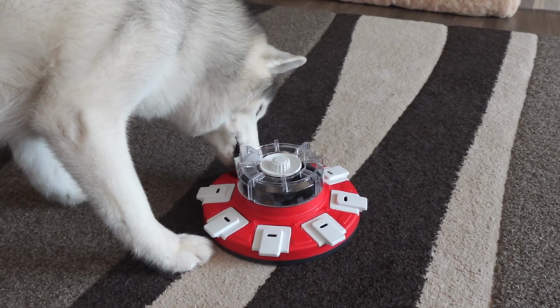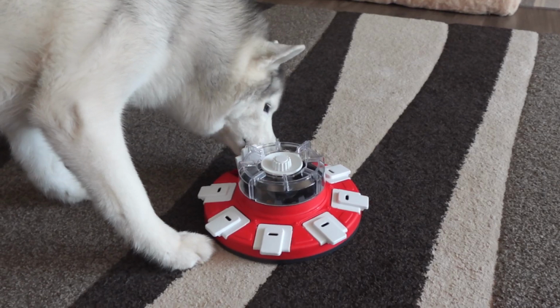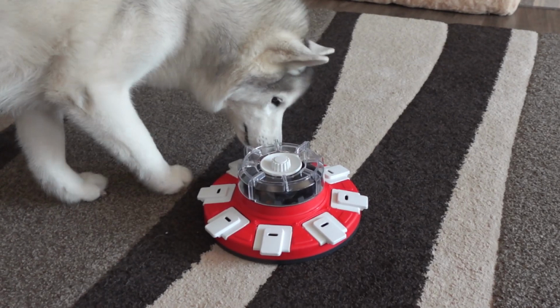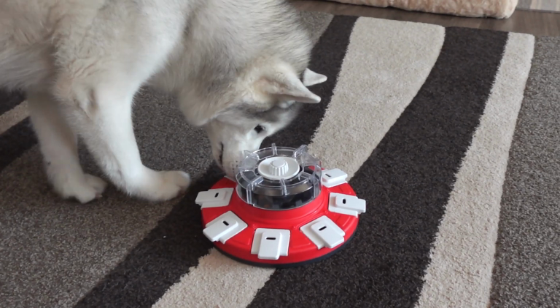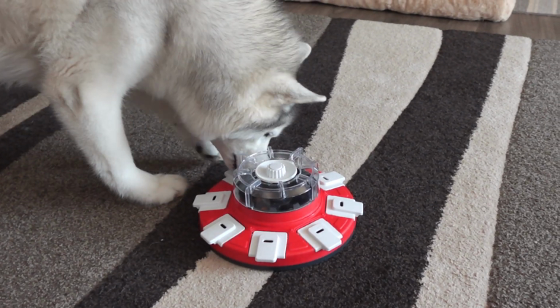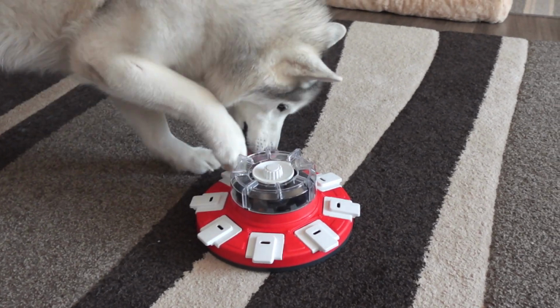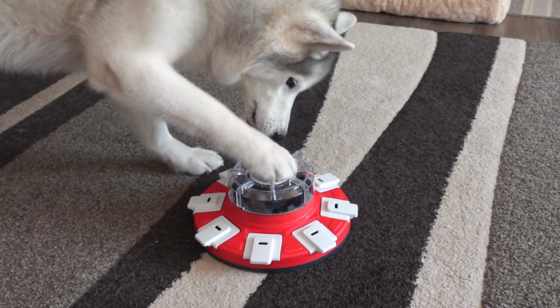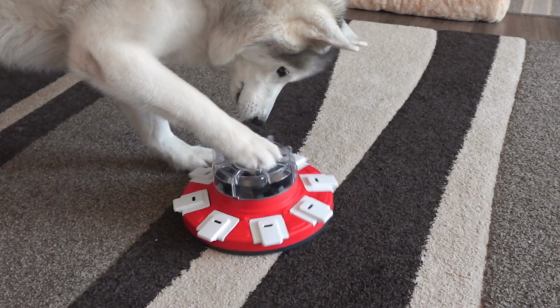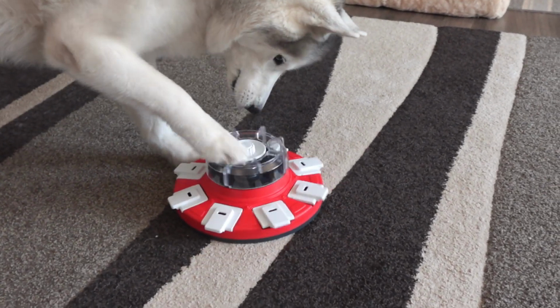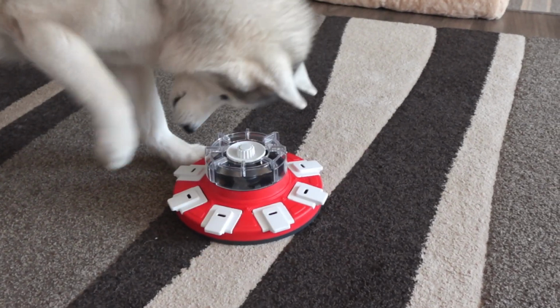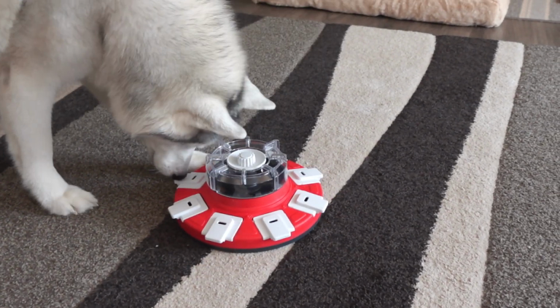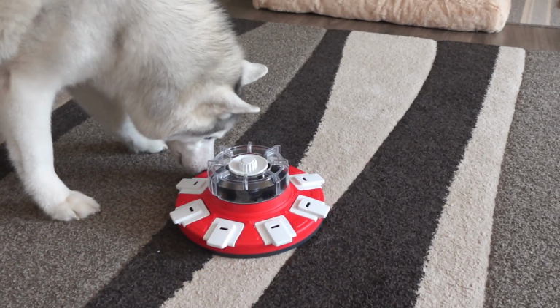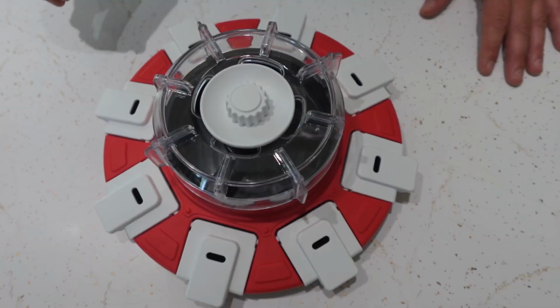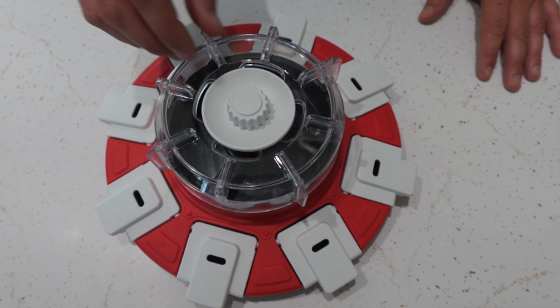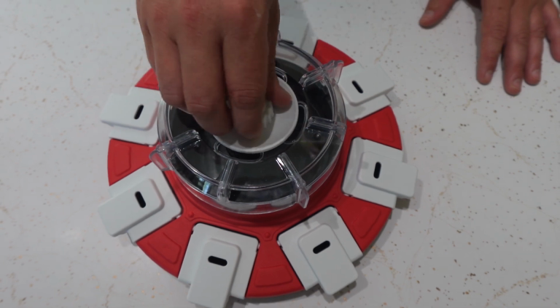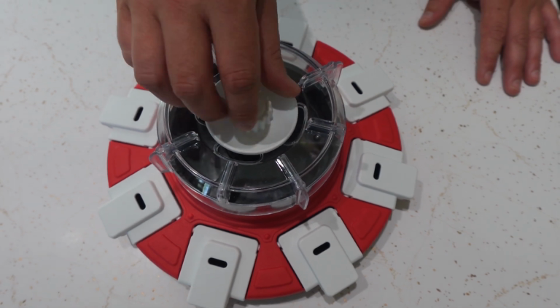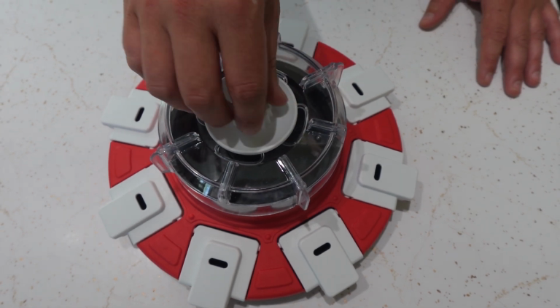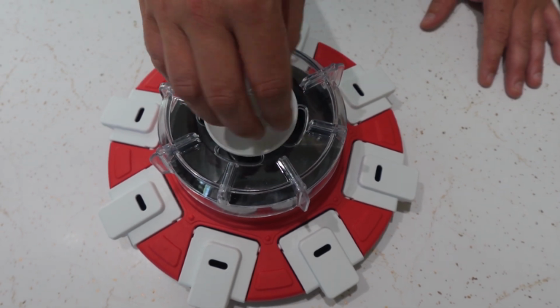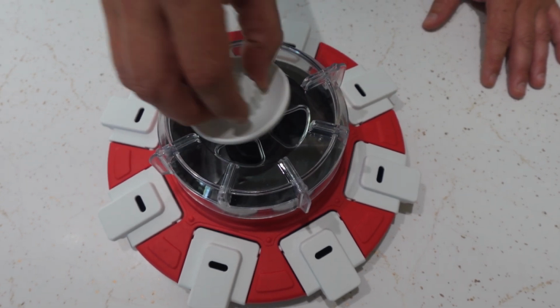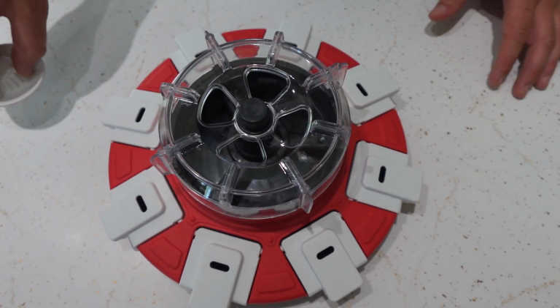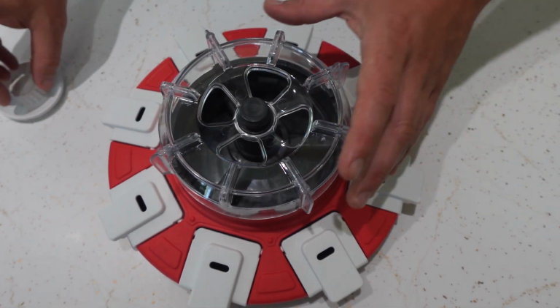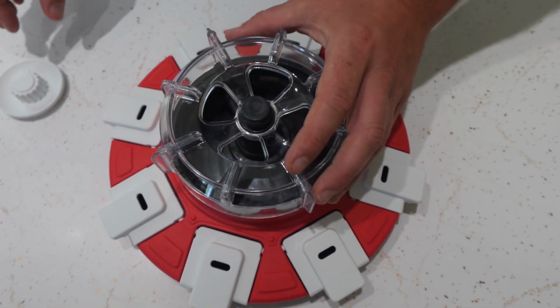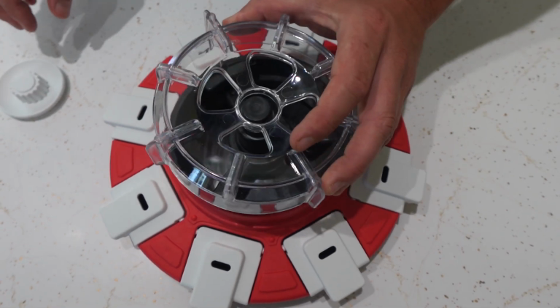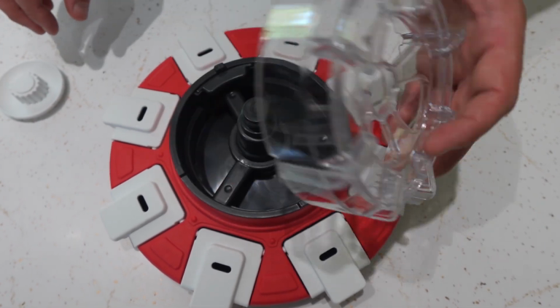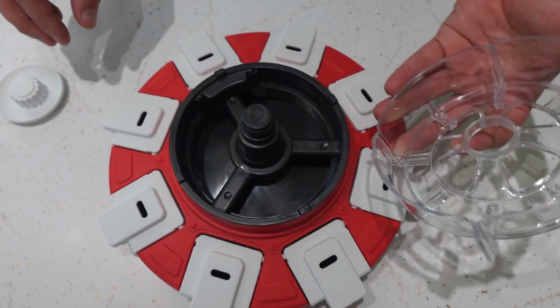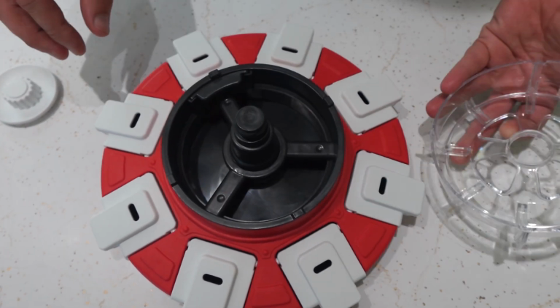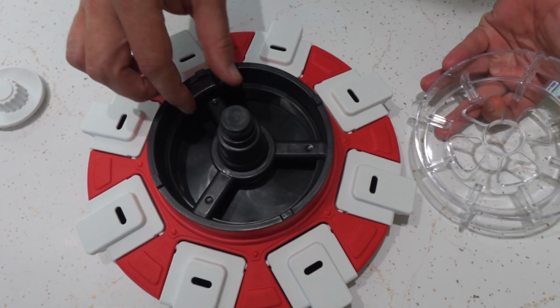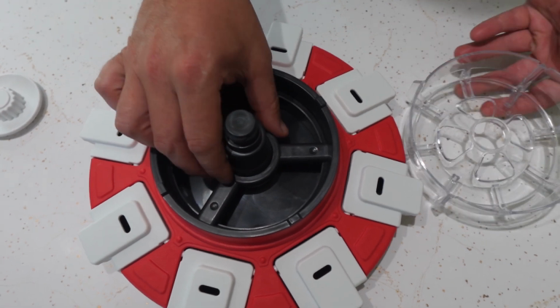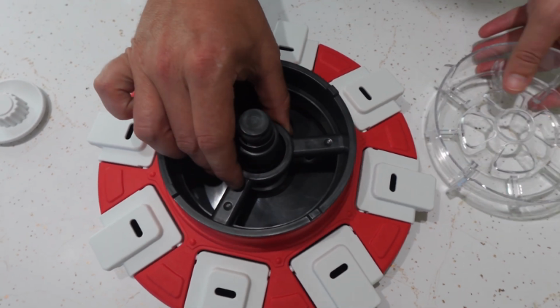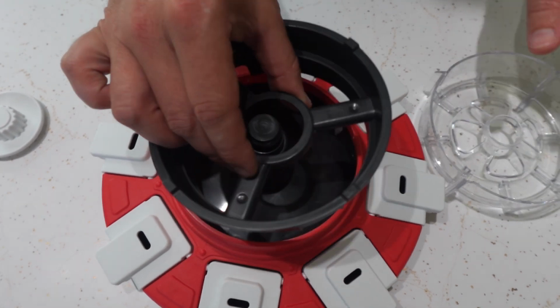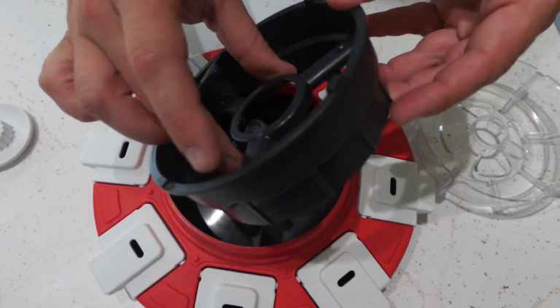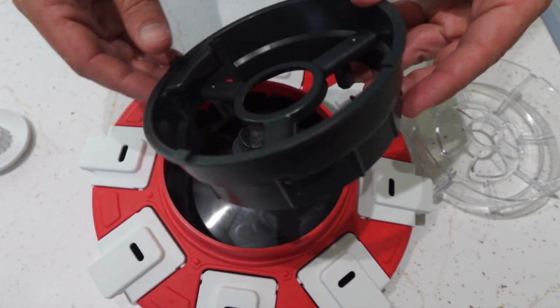This is a really awesome puzzle toy for your dog. This product was sent to us in return for our honest review. This puzzle toy is a really great way to slow your dogs down if they're eating too fast, and on top of that it provides awesome mental stimulation for your dogs as well.